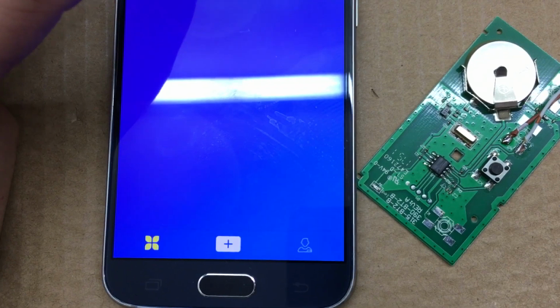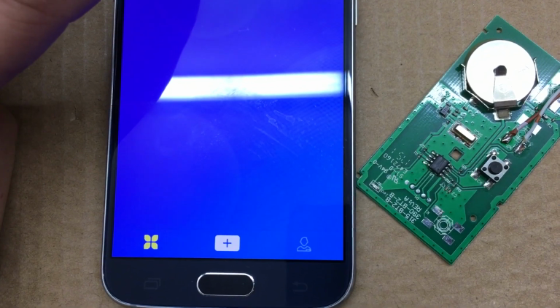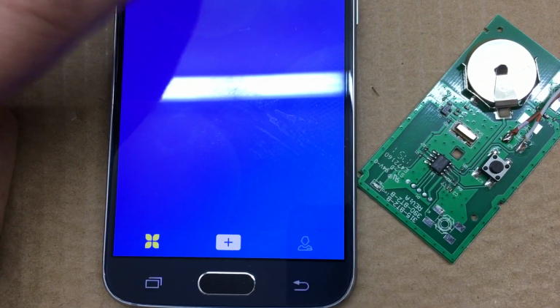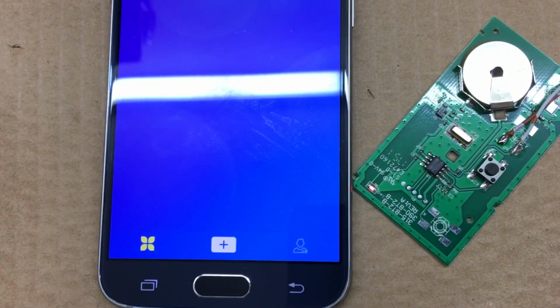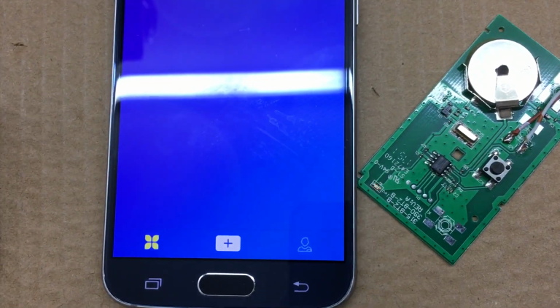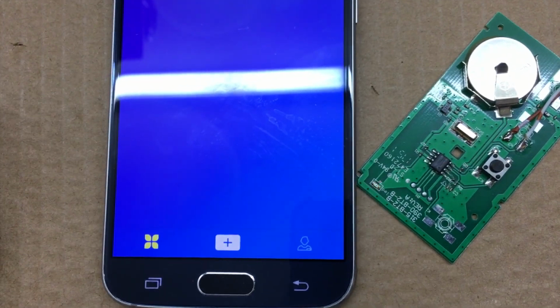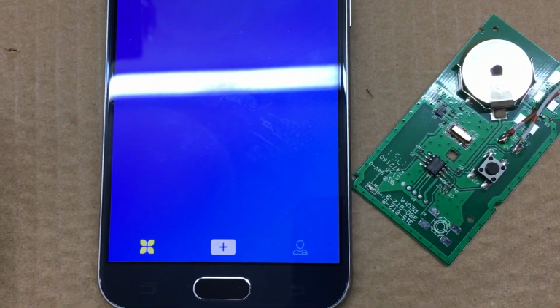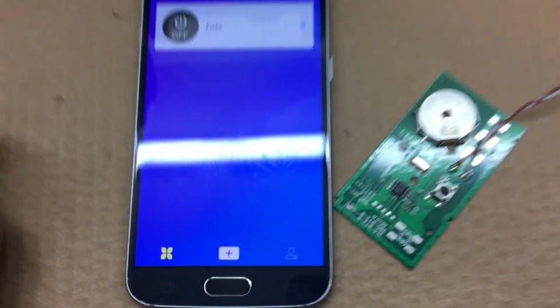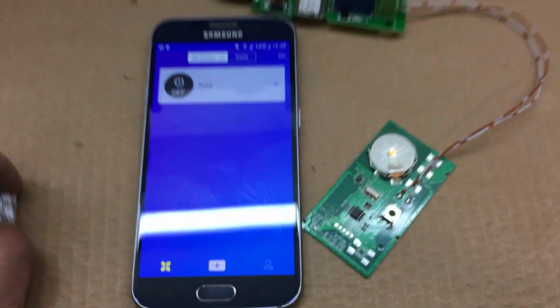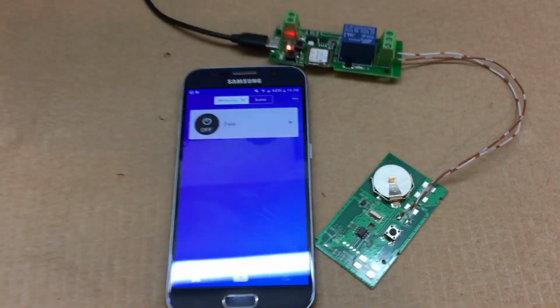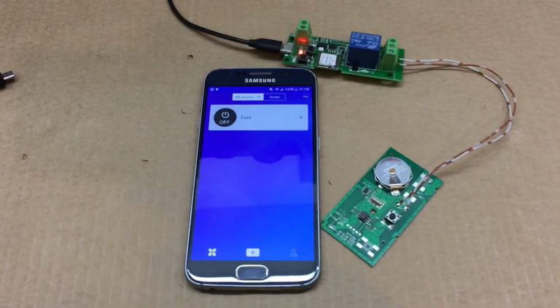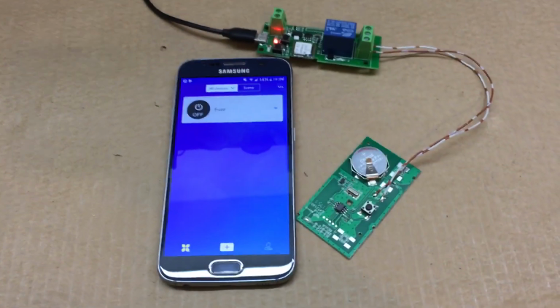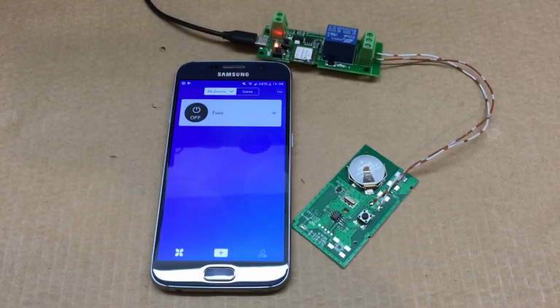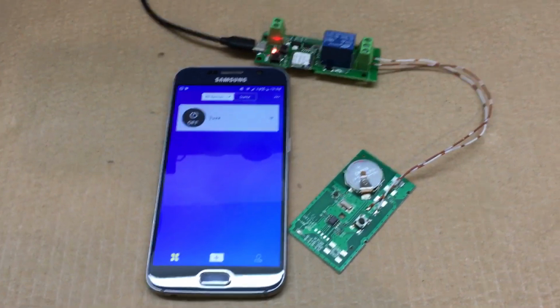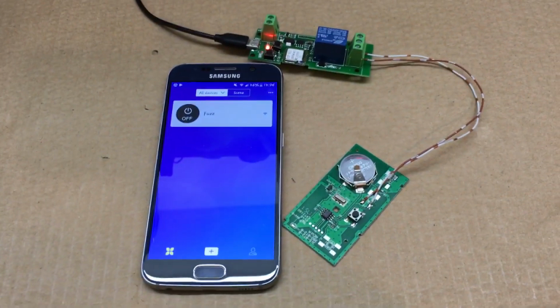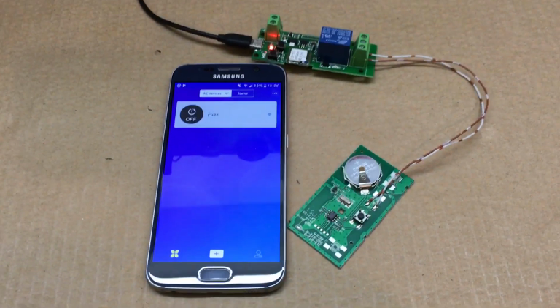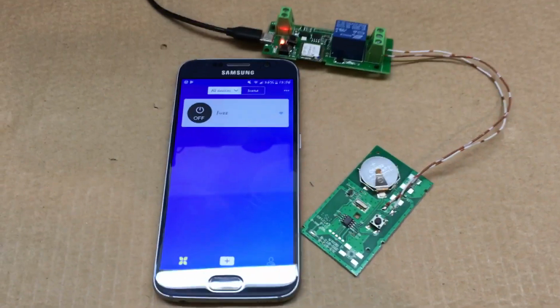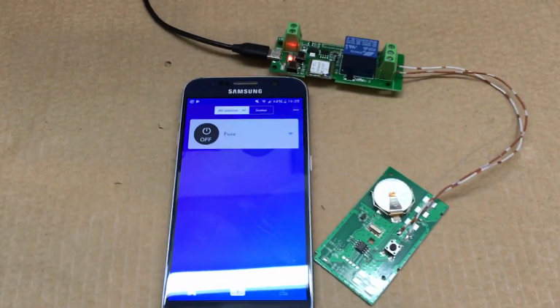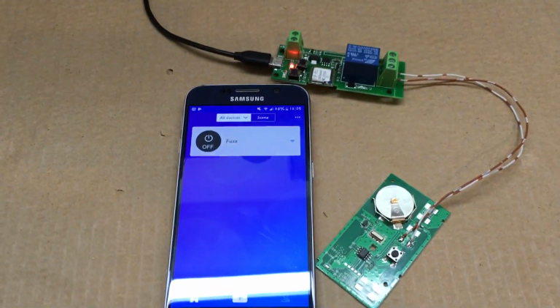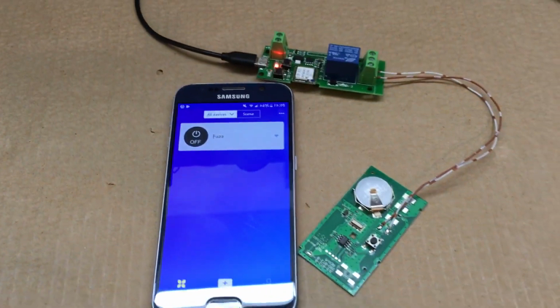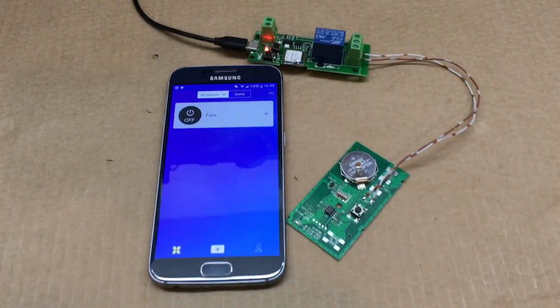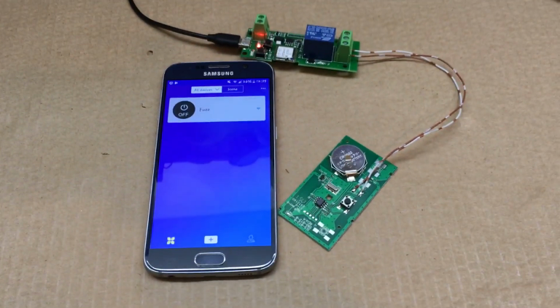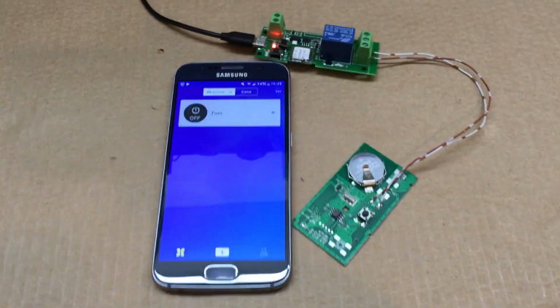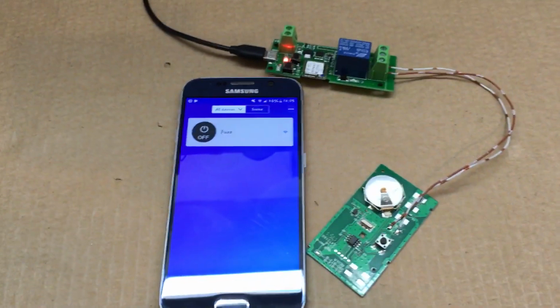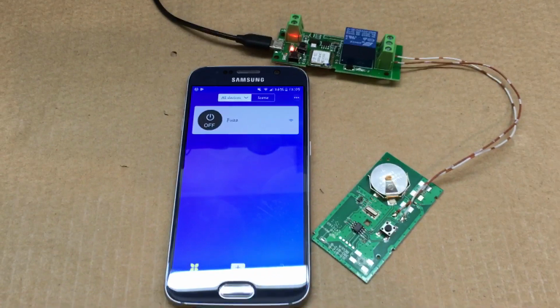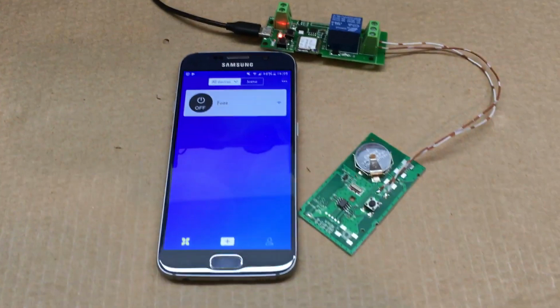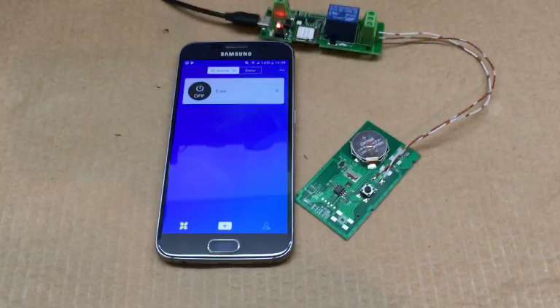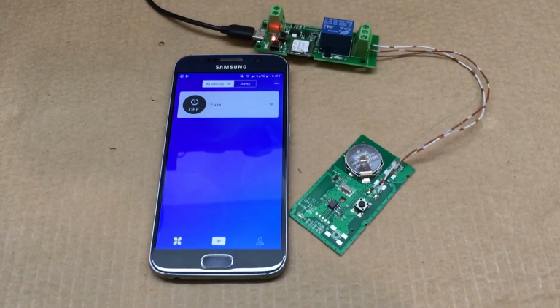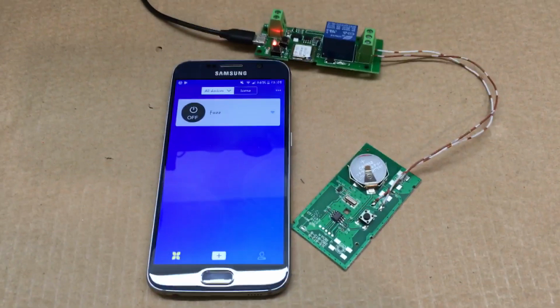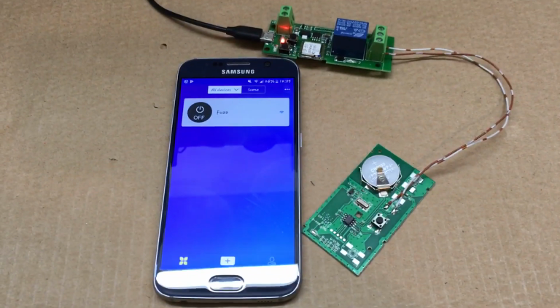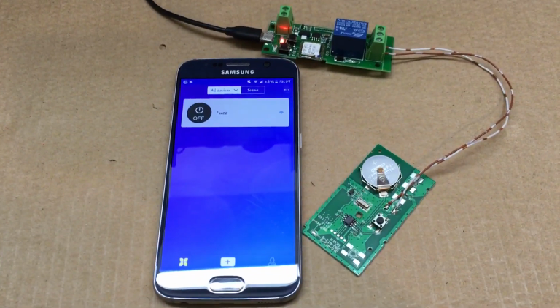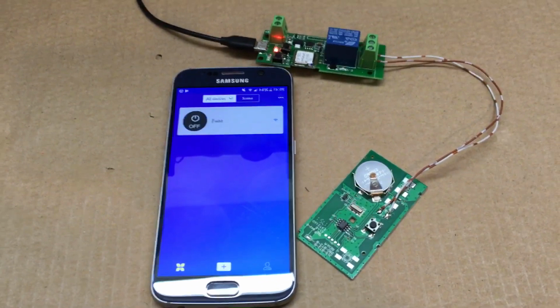That's all it takes. I'll make another video on how to connect this to Alexa, so stay tuned.